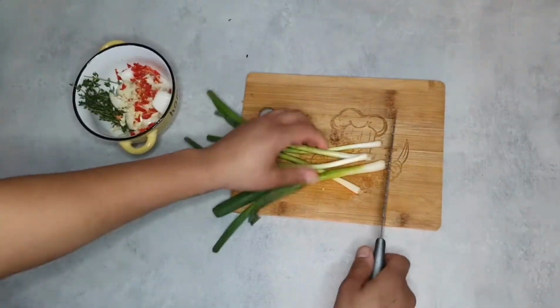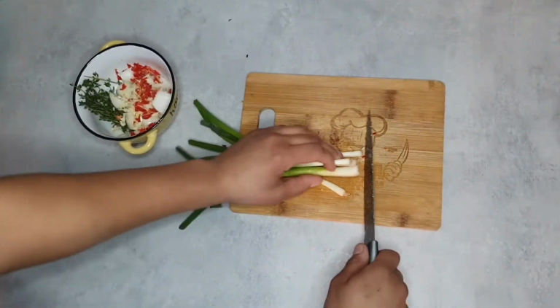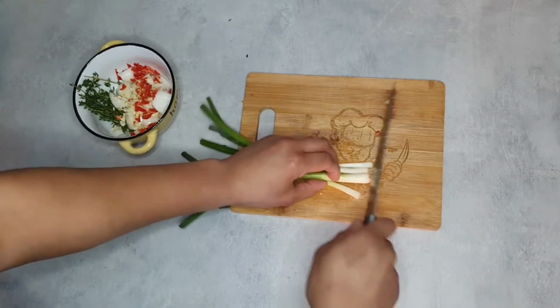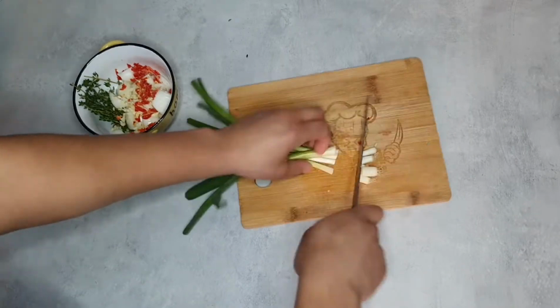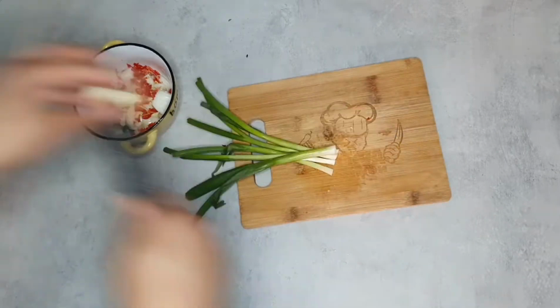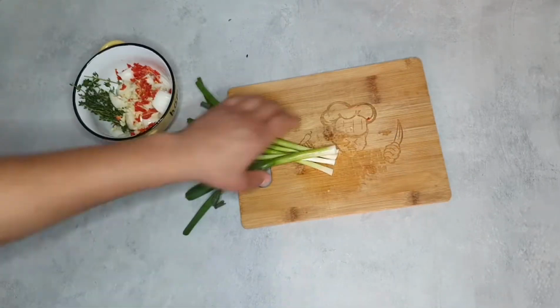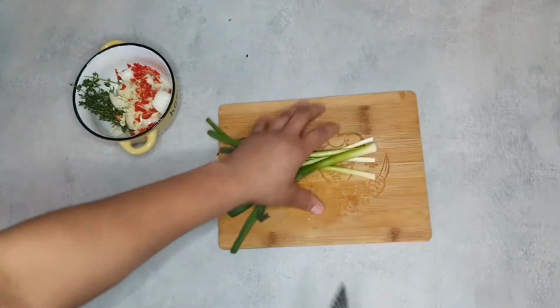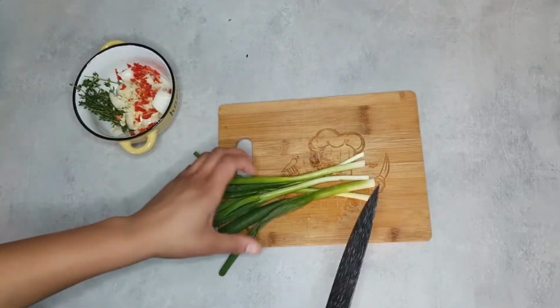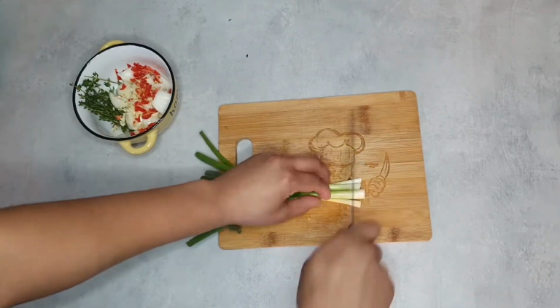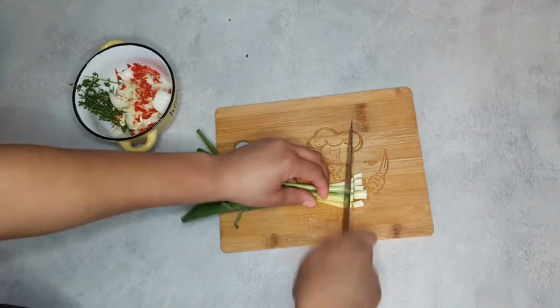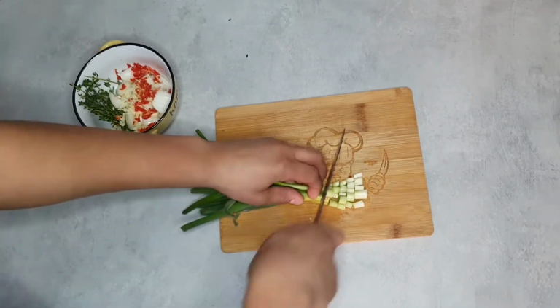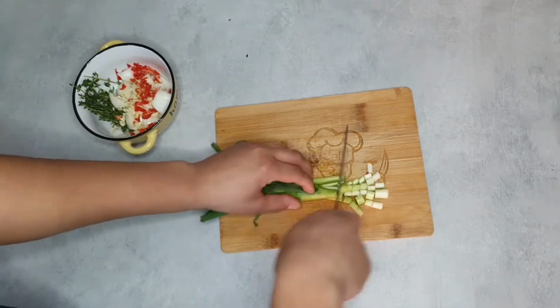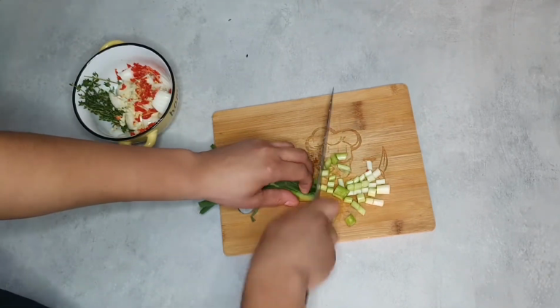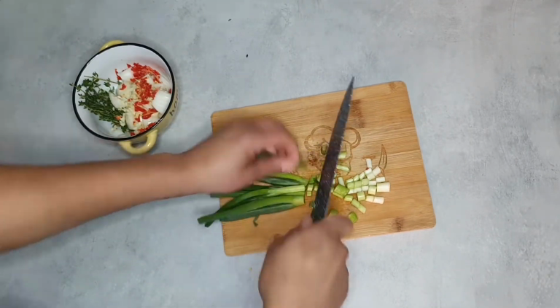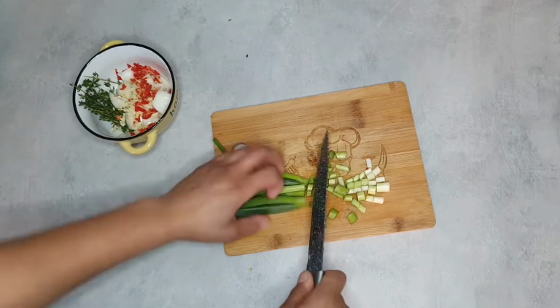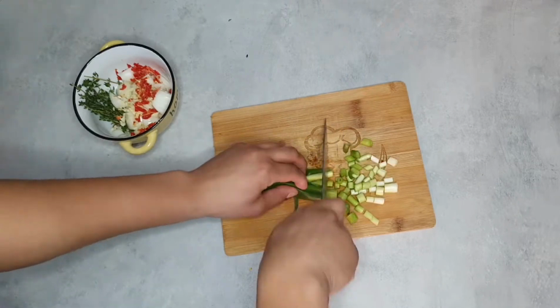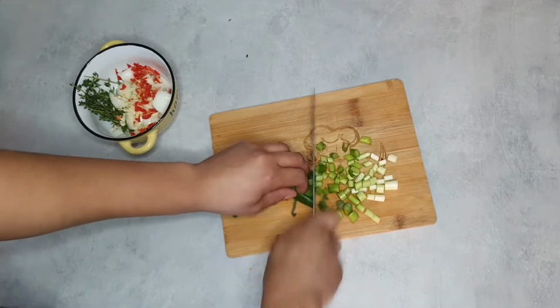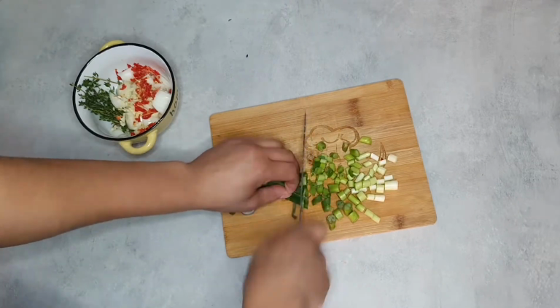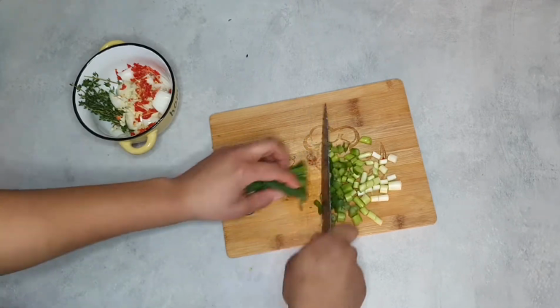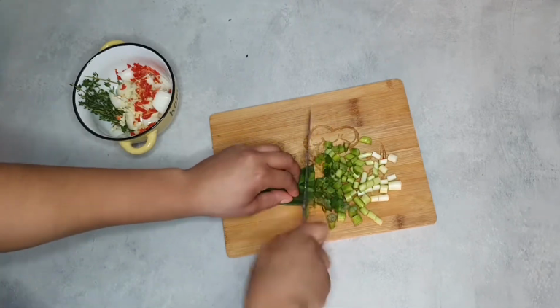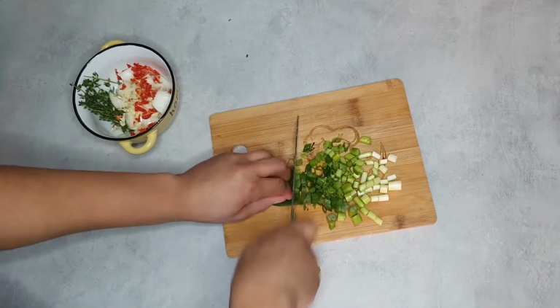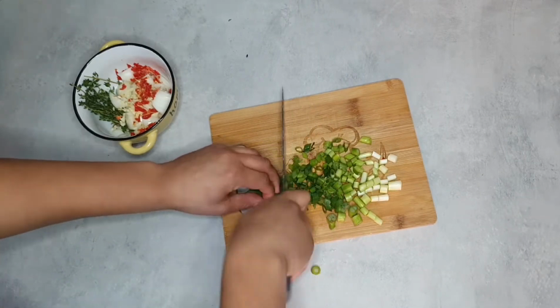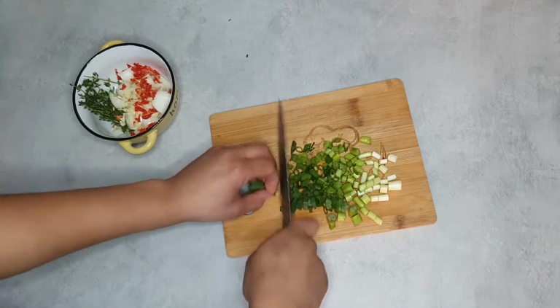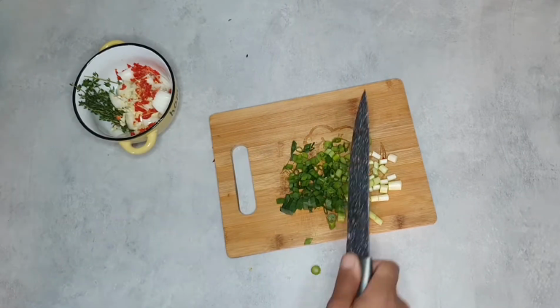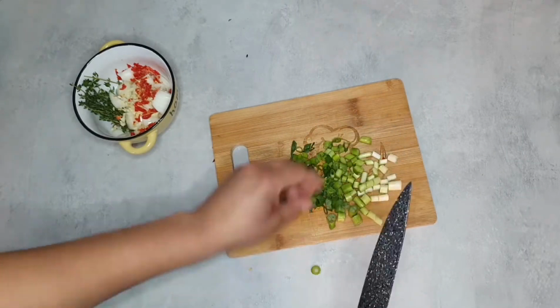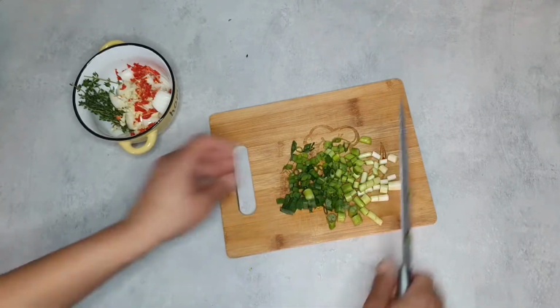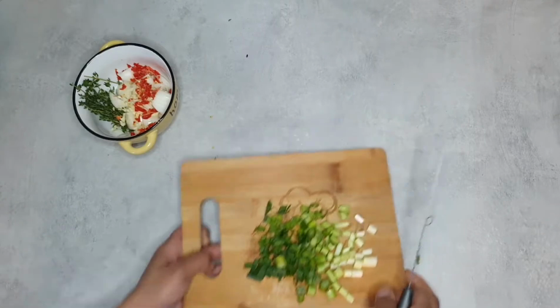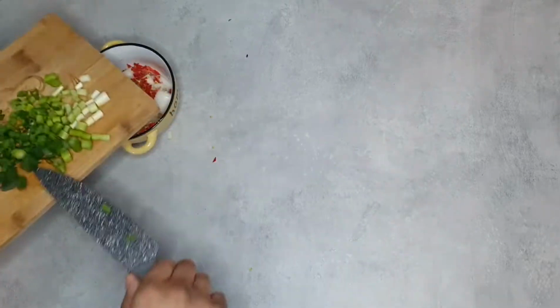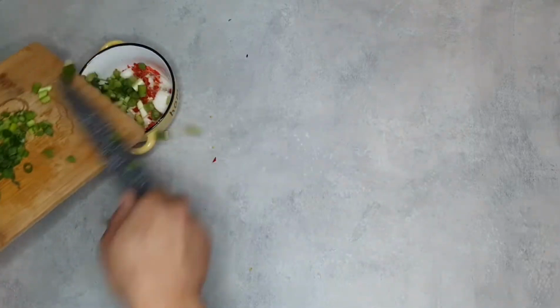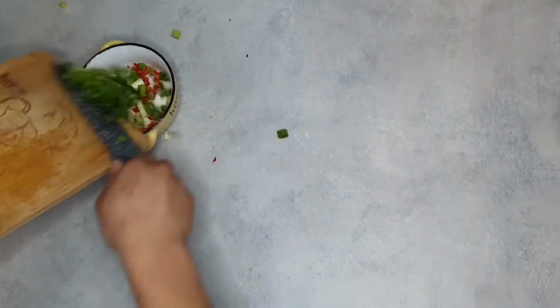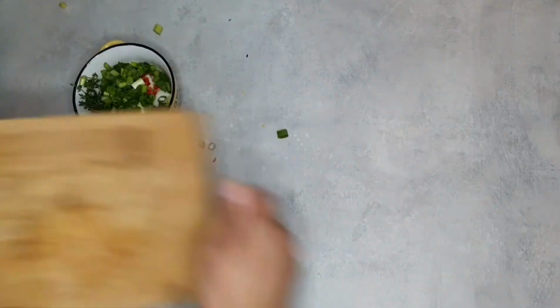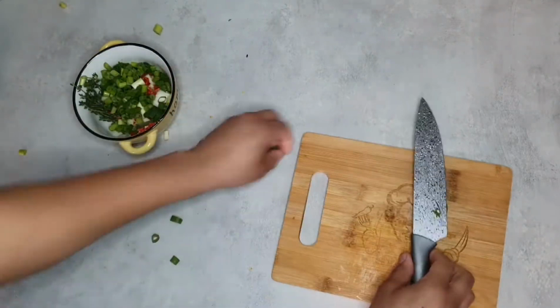Scallions — chop off the top bits, dash them away. You can actually plant those. Then just roughly chop — choppa choppa. Just check for all your sand and that. These were really clean. Bang them in there.